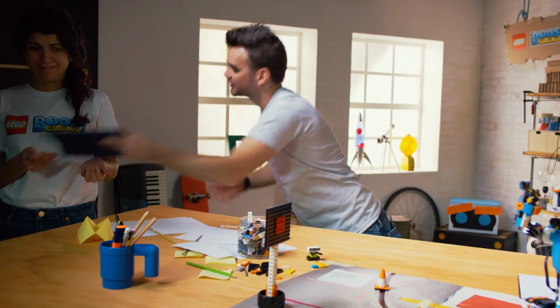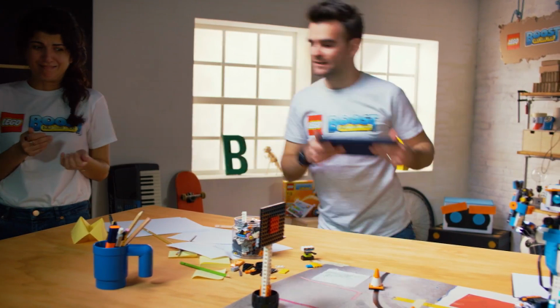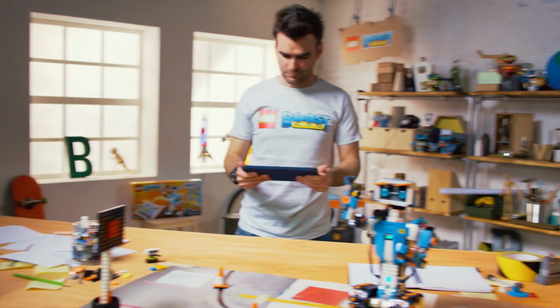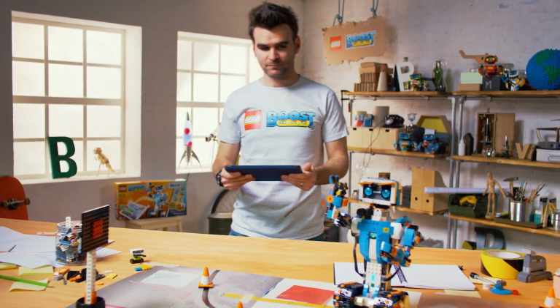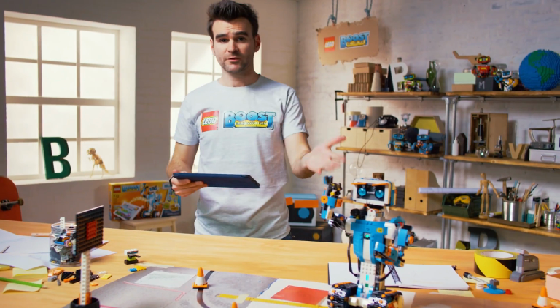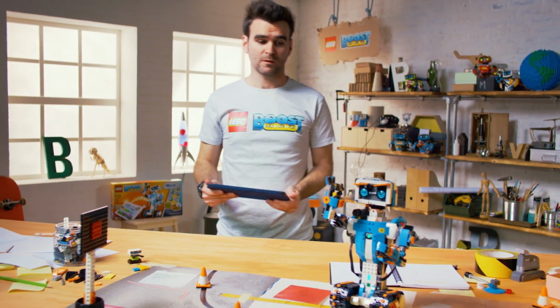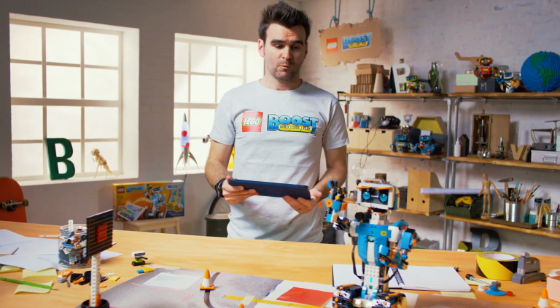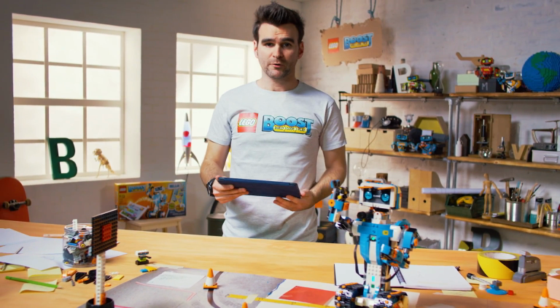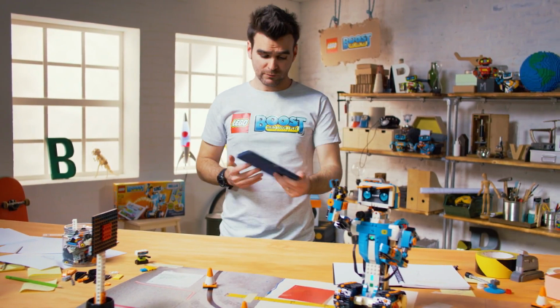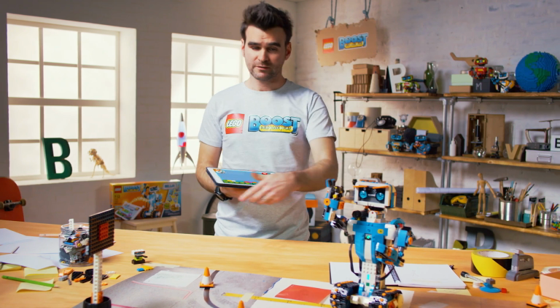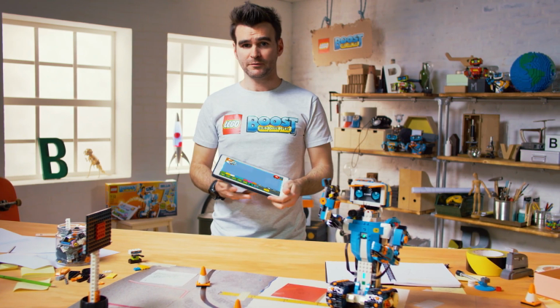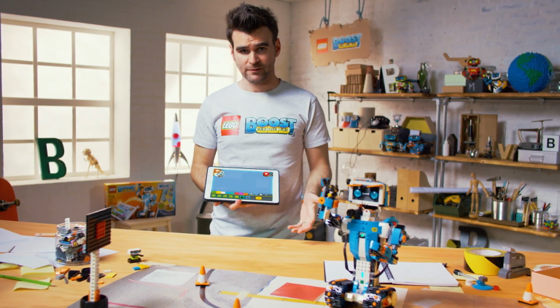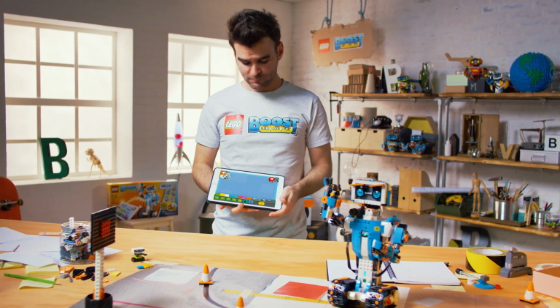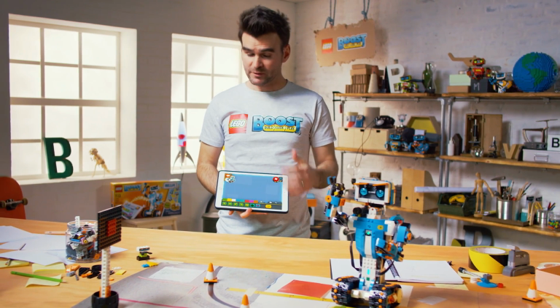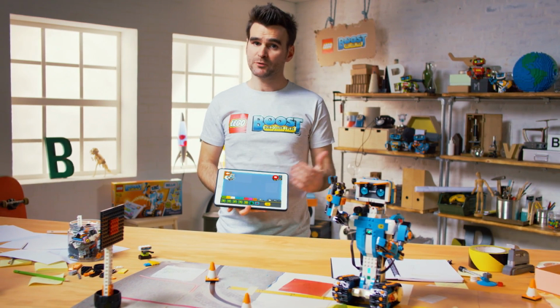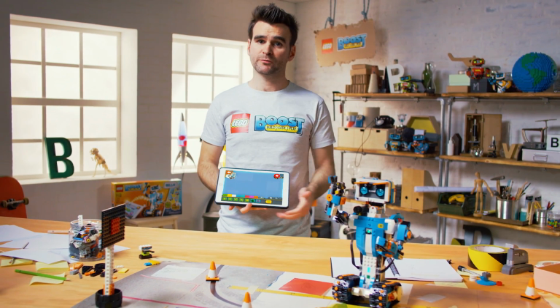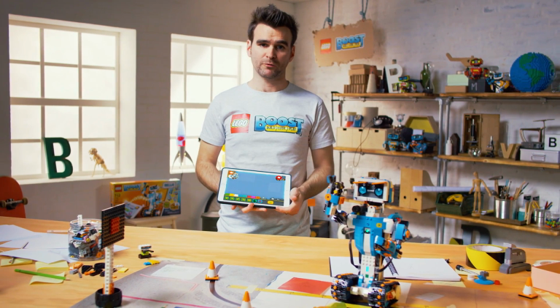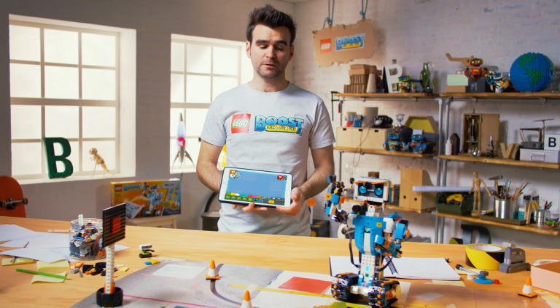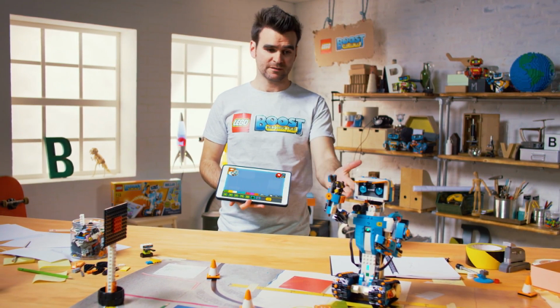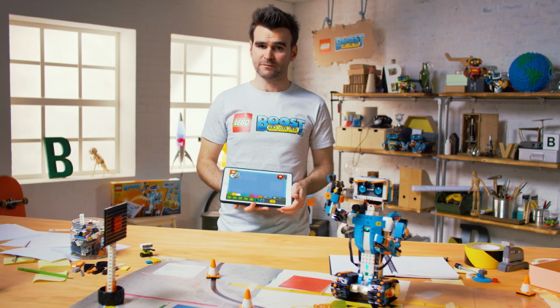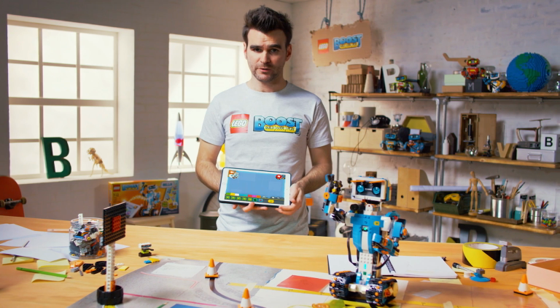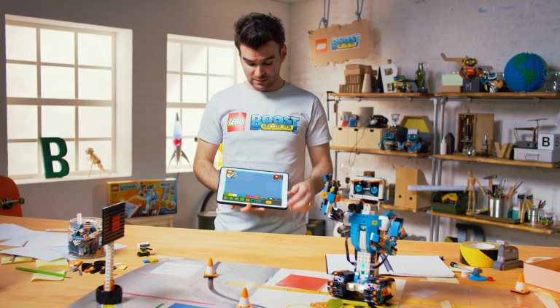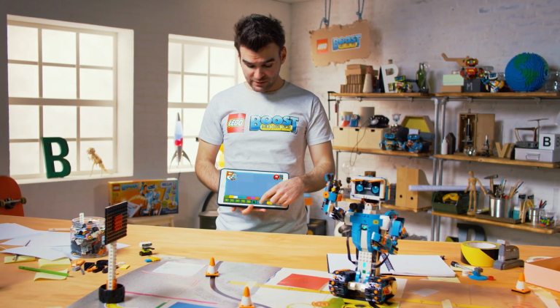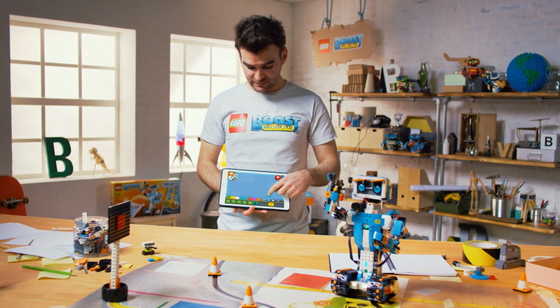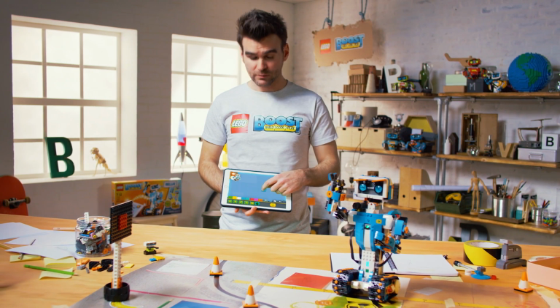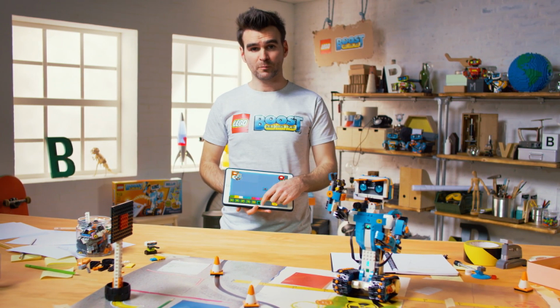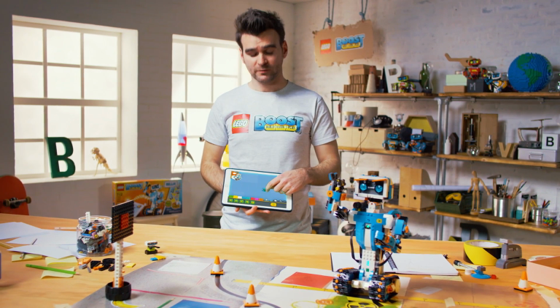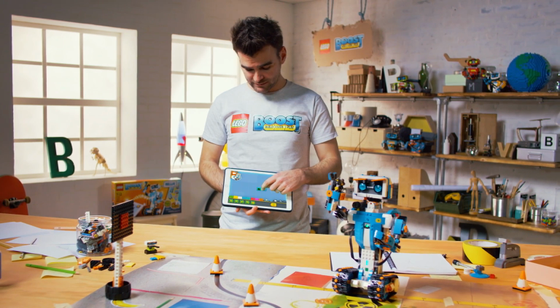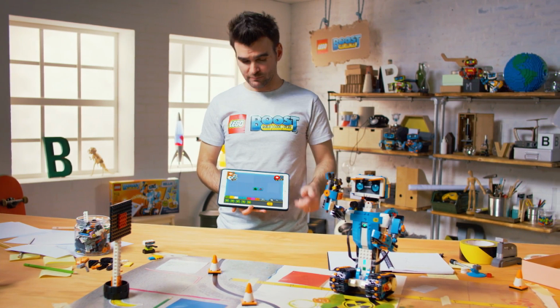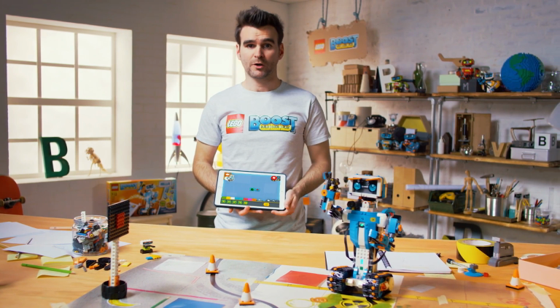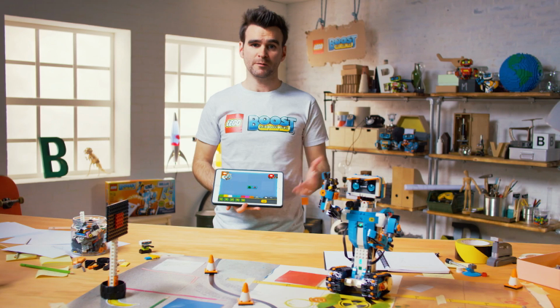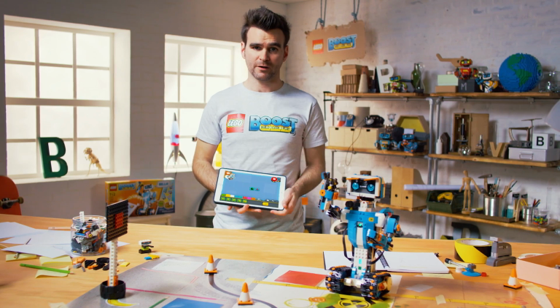I will take the tablet. So when you get the product you also need to download a free app. Within the app you choose which model you want to build — in this case we've chosen Vernie. And then we can use these simple little model blocks to actually do some coding and bring him to life.